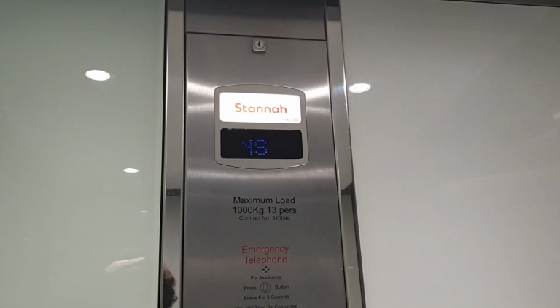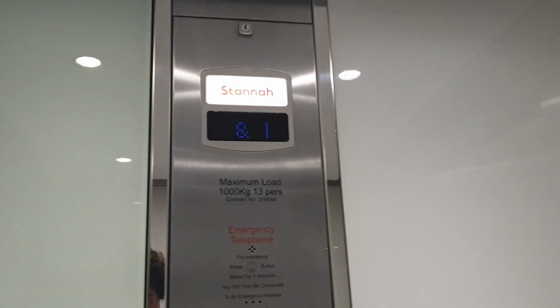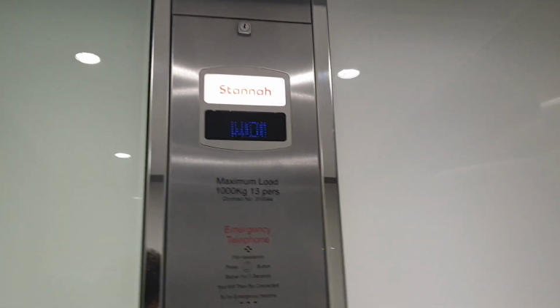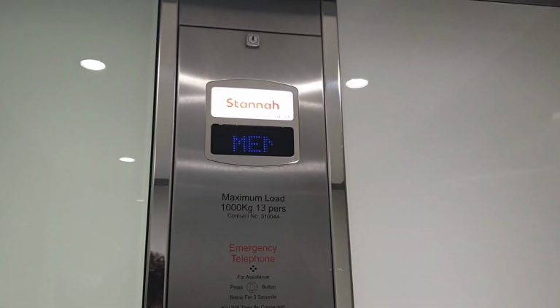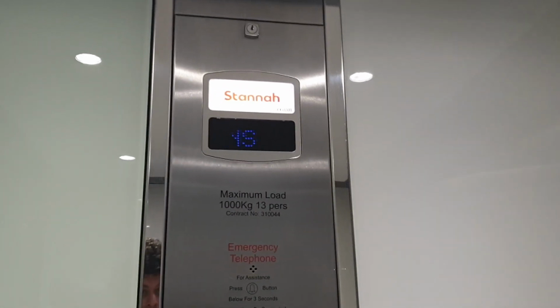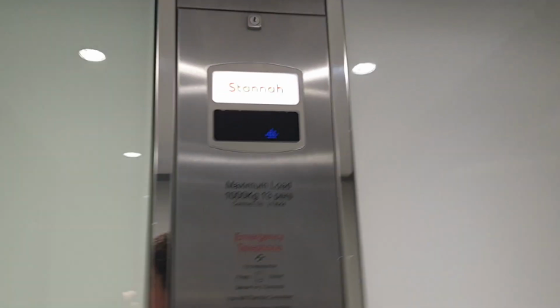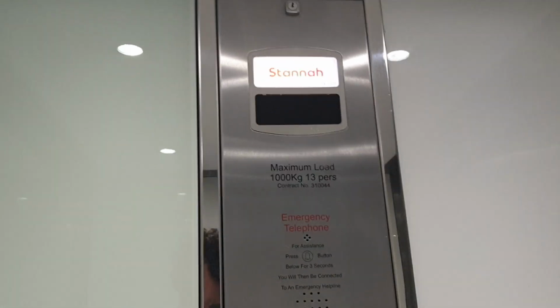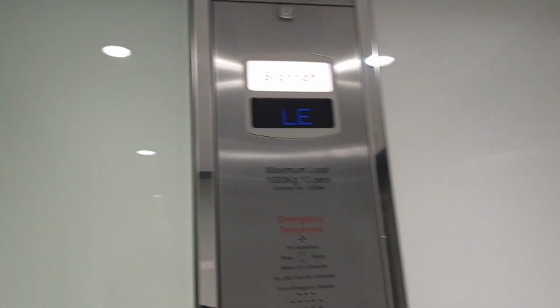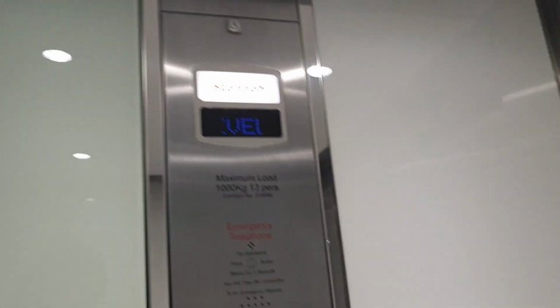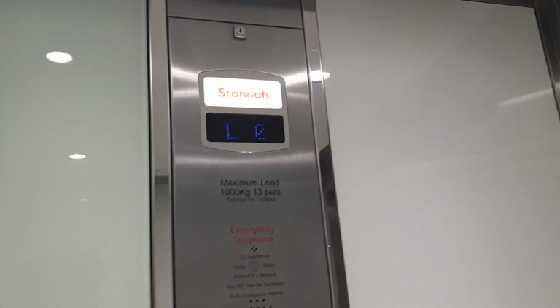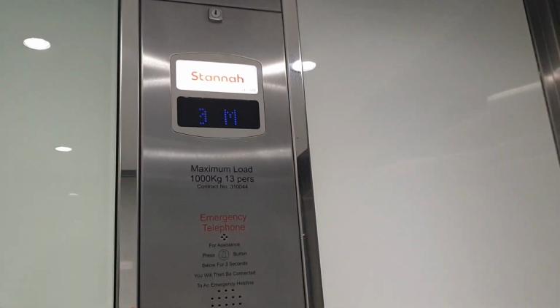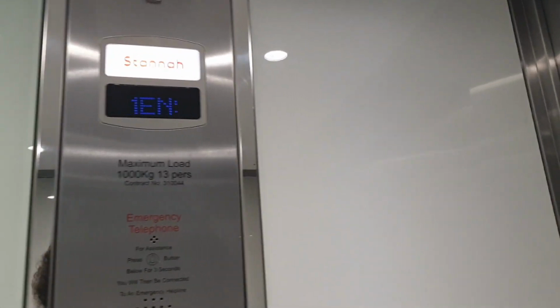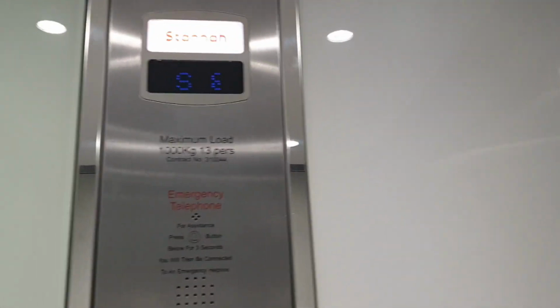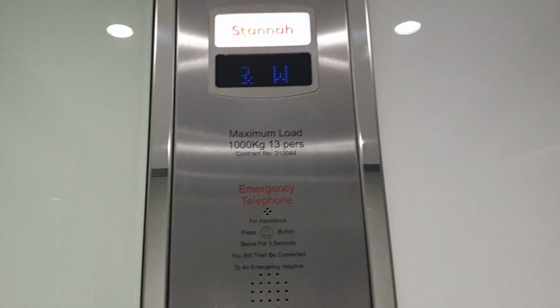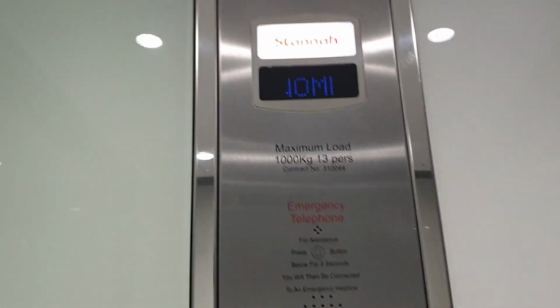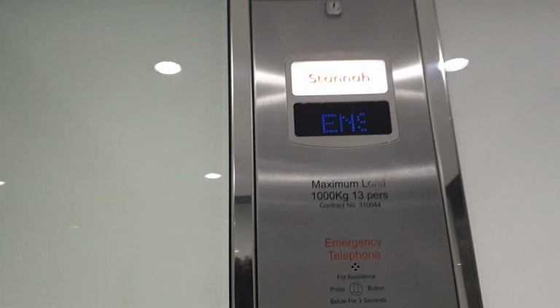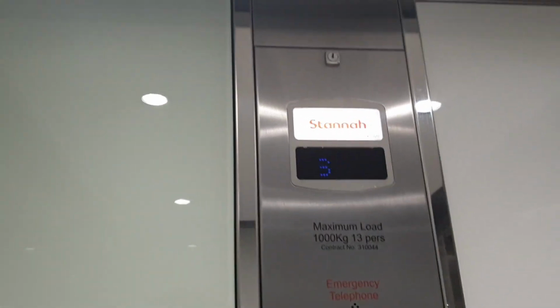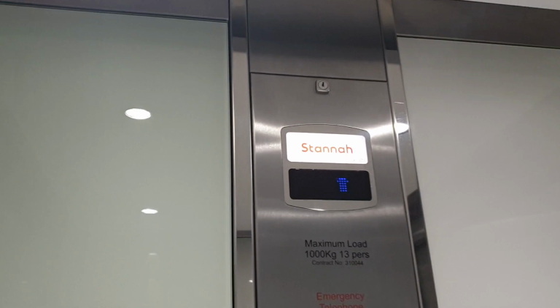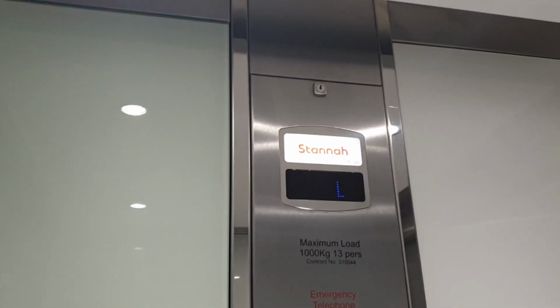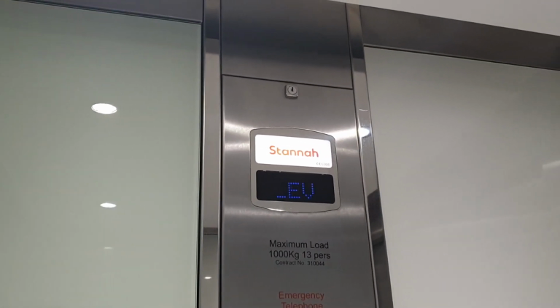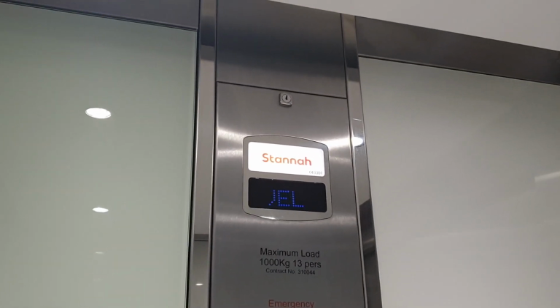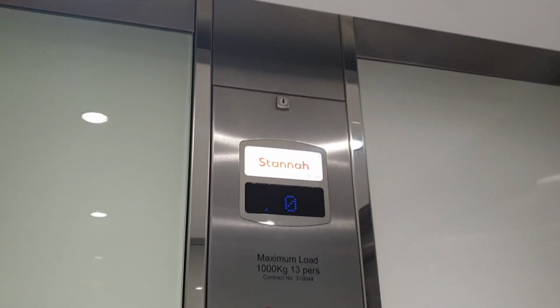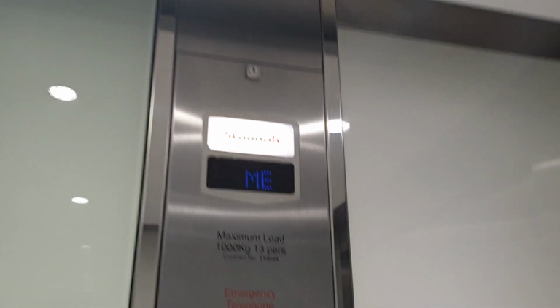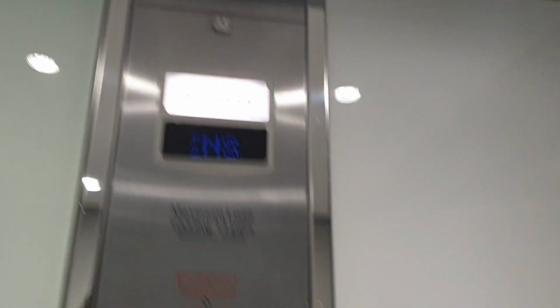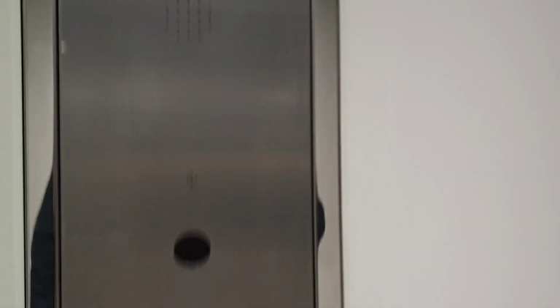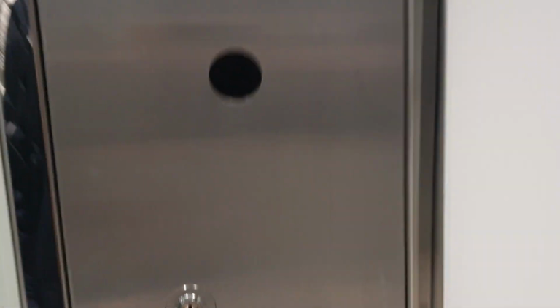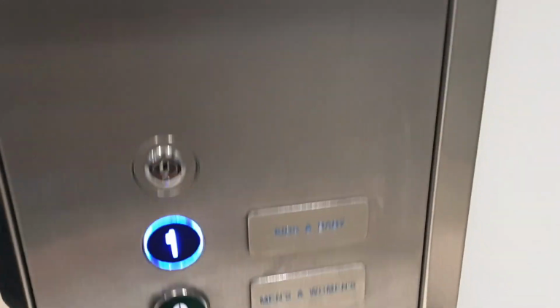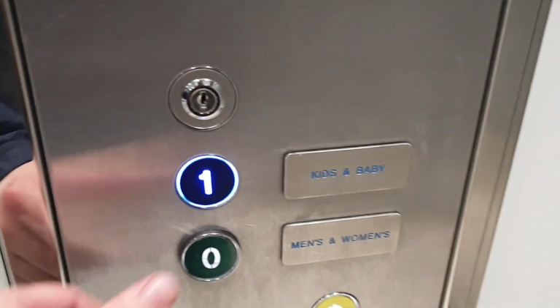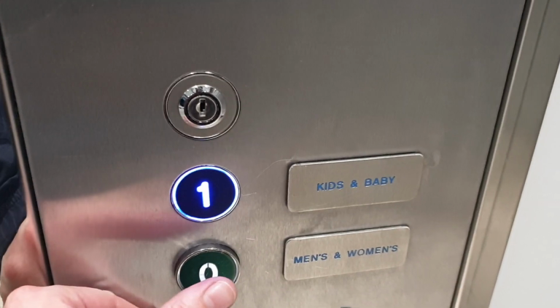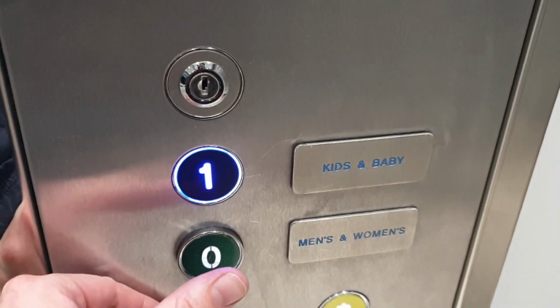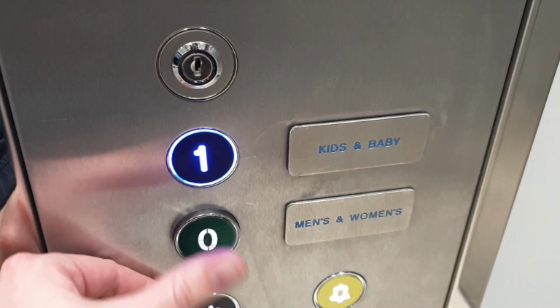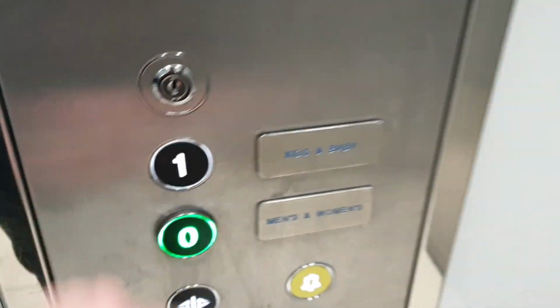Lift going up. Level 1. You're at level 1 — kids and baby, go back down to G, men's and women's.